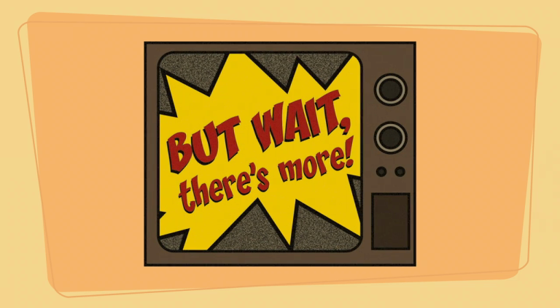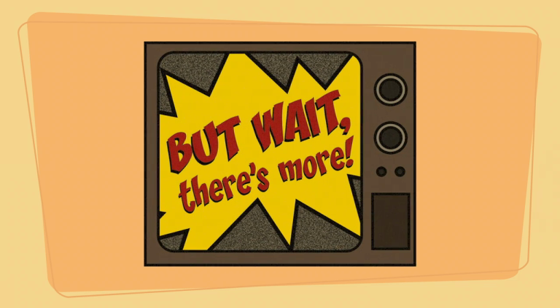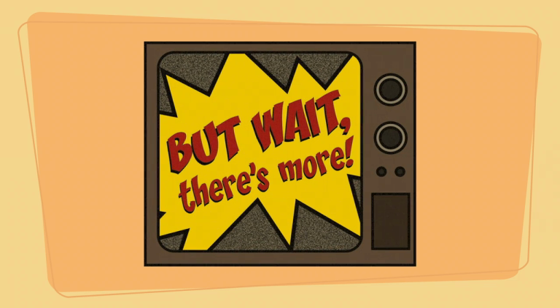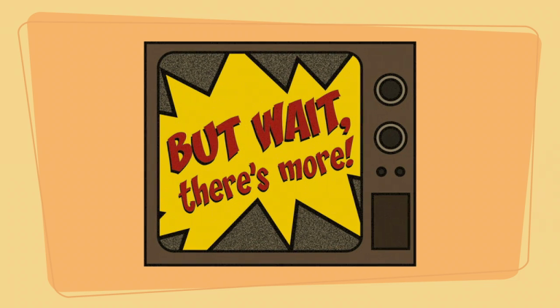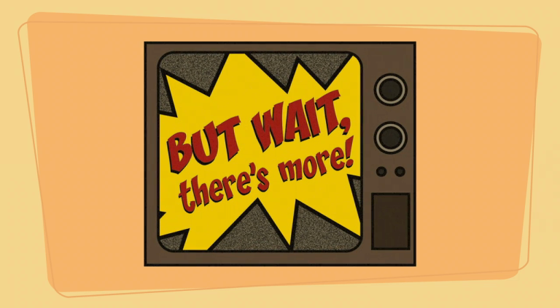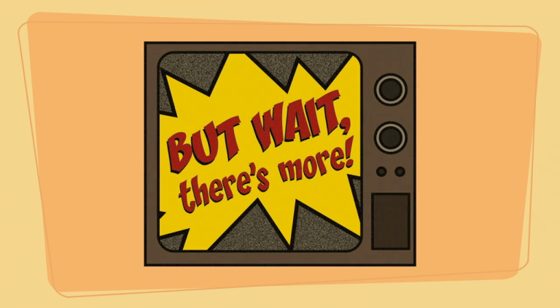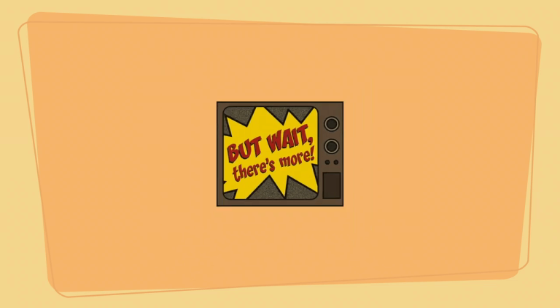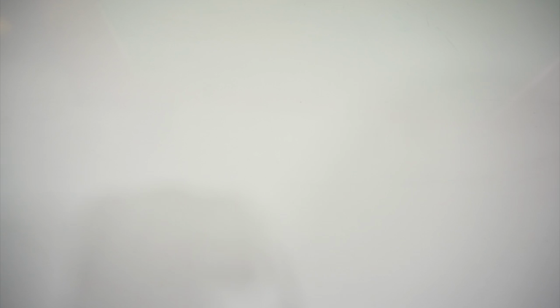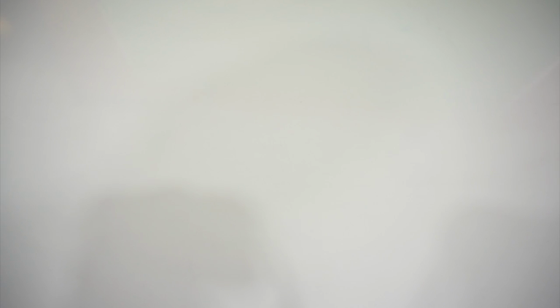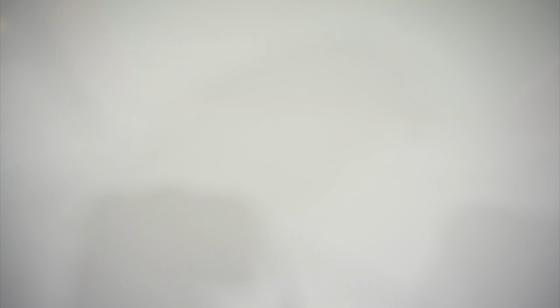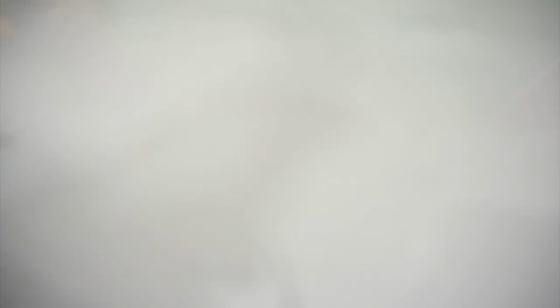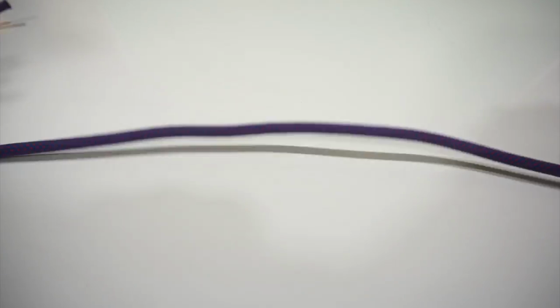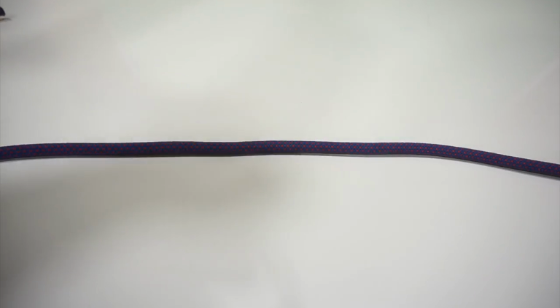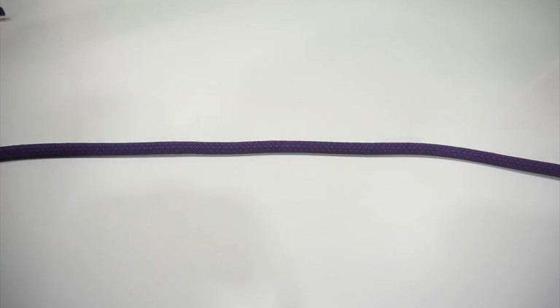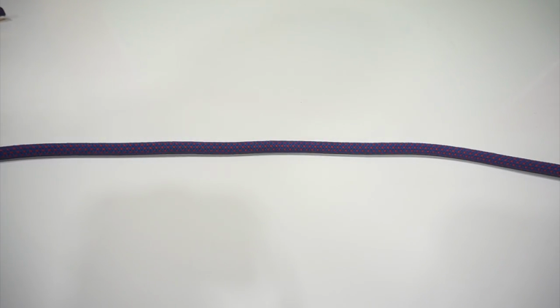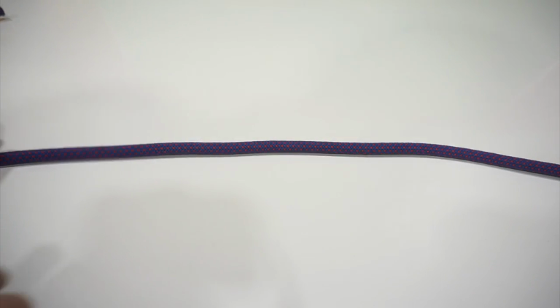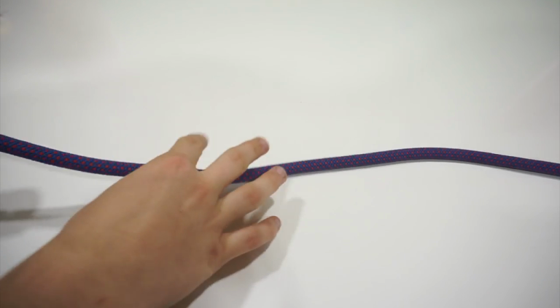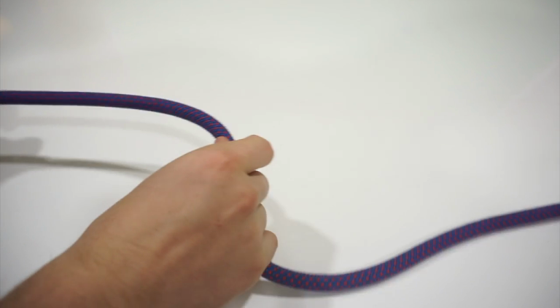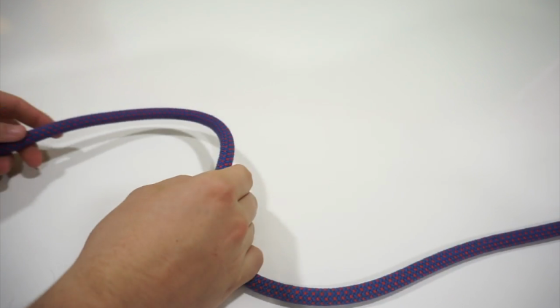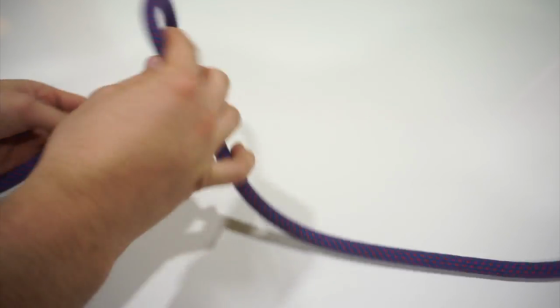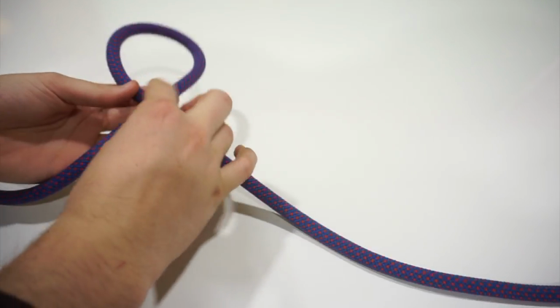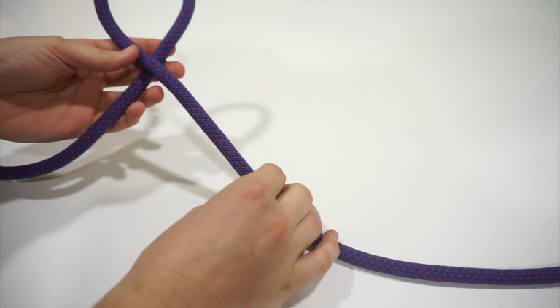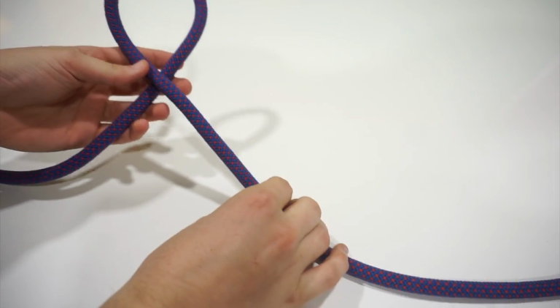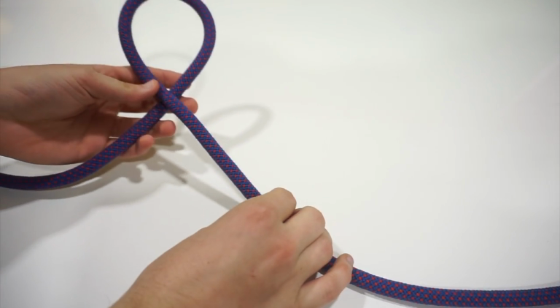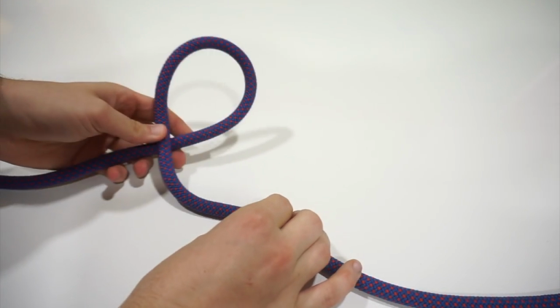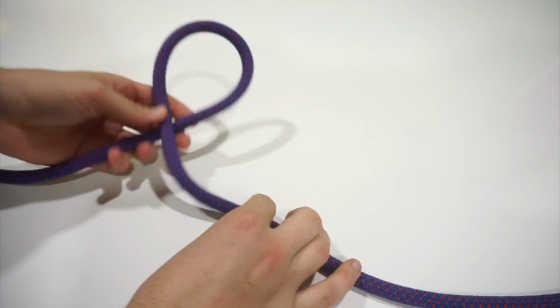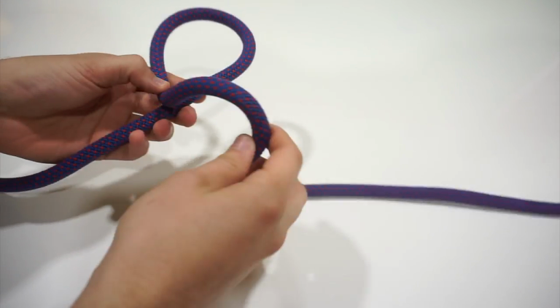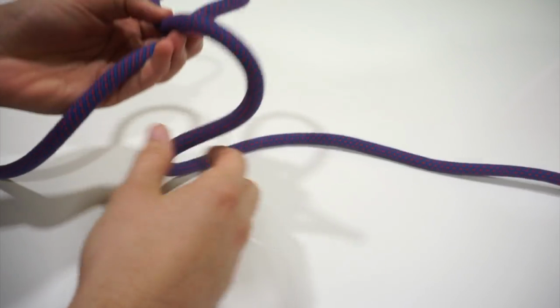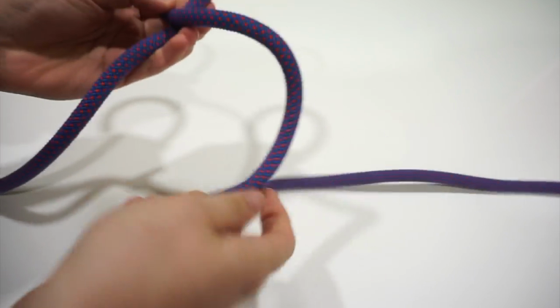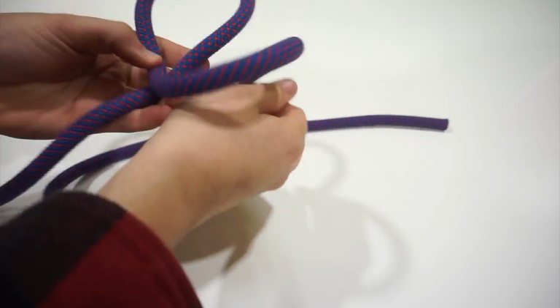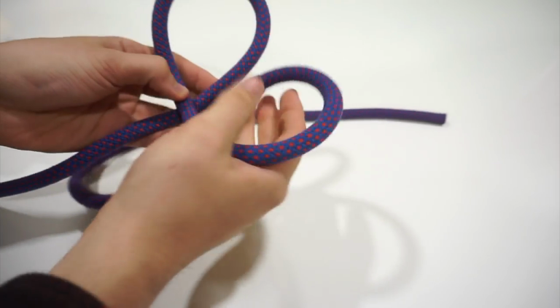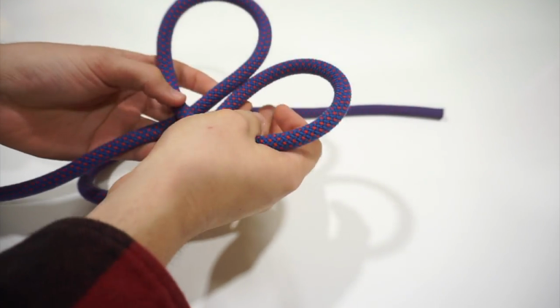But you can also tie it another way. So that was the first way to tie the Sheepshank, but this is actually my favorite way. With our rope, we want to make three bites — an over and then an under — to create two half hitches.